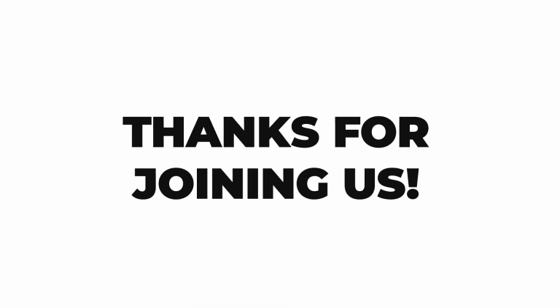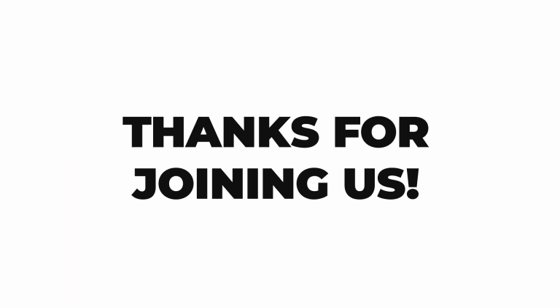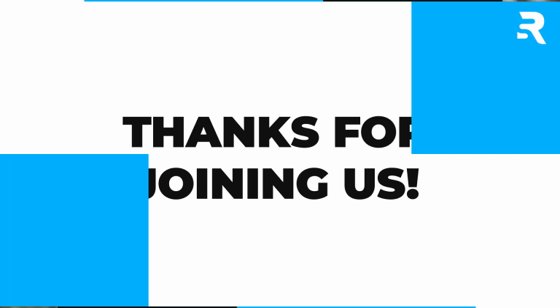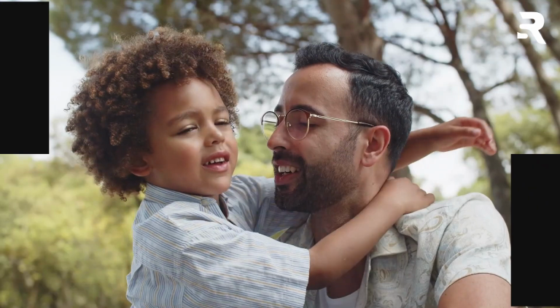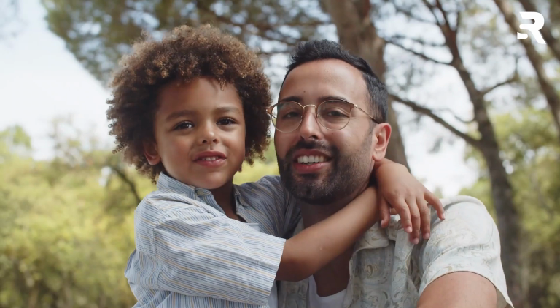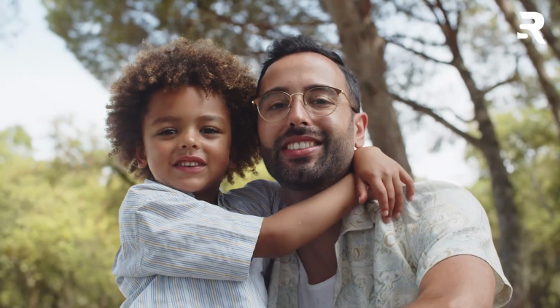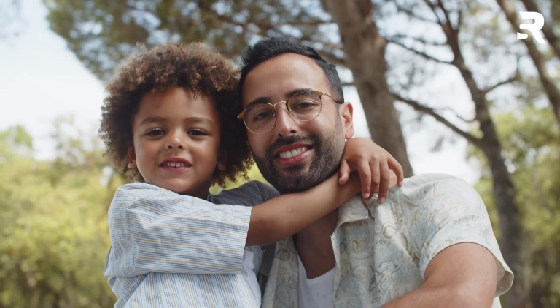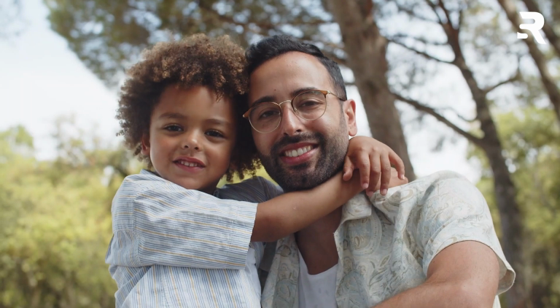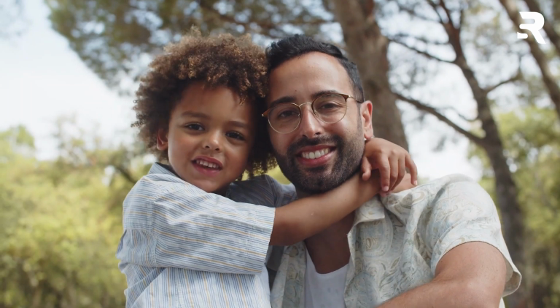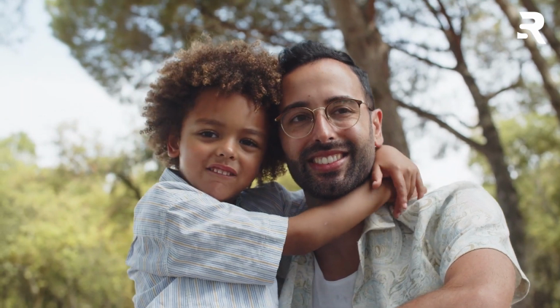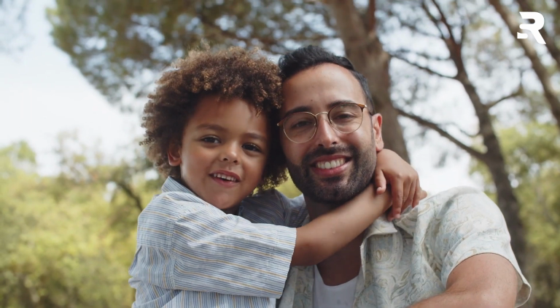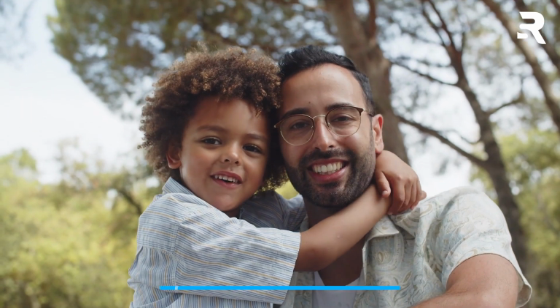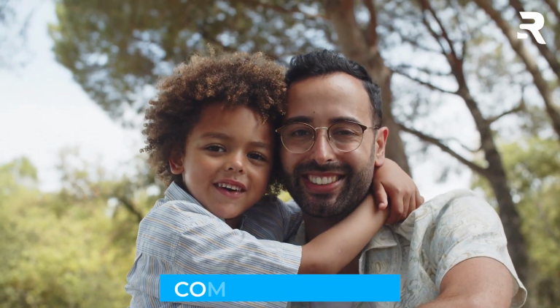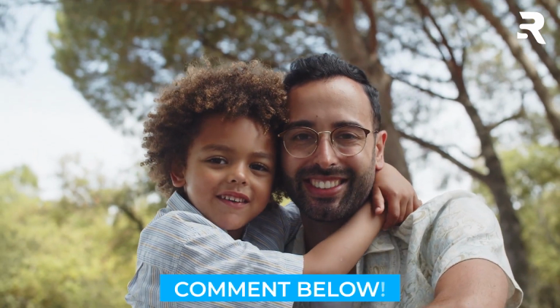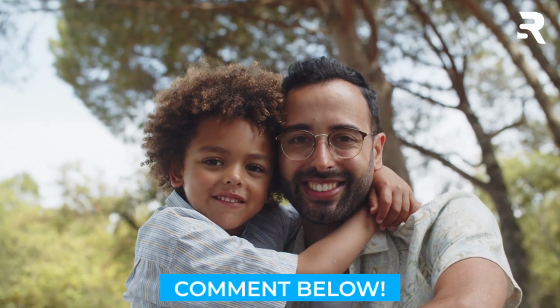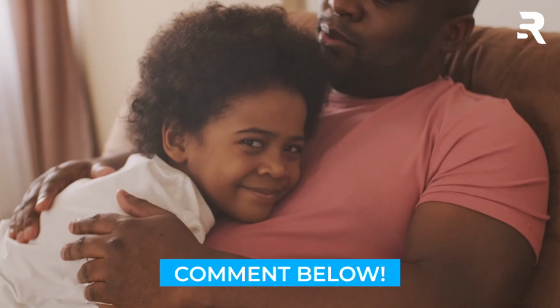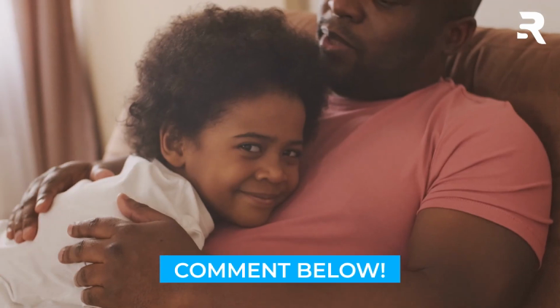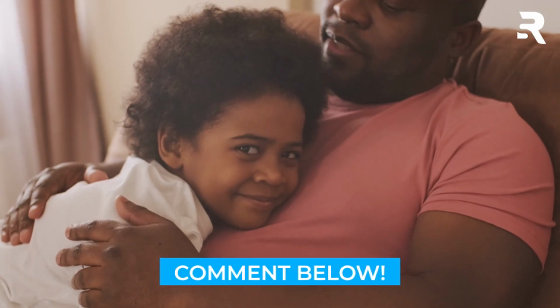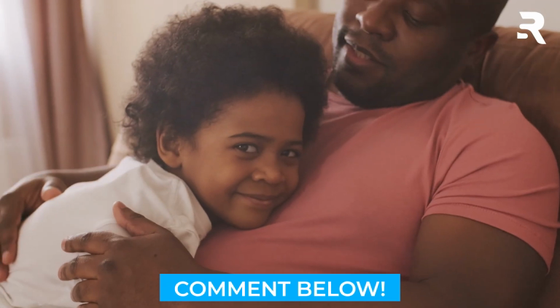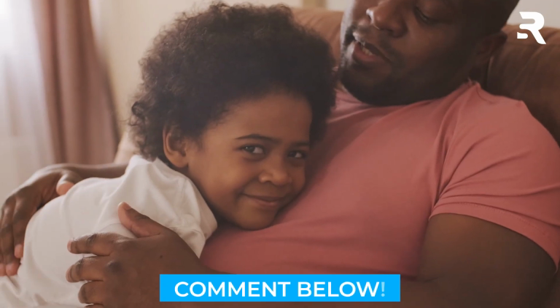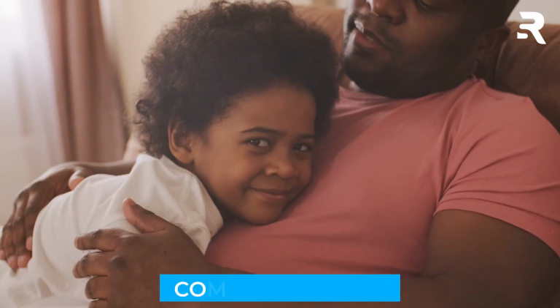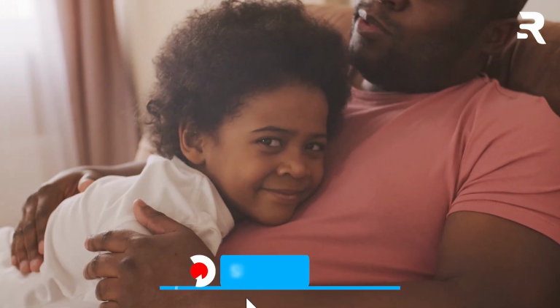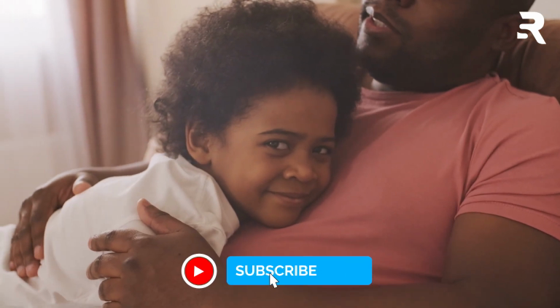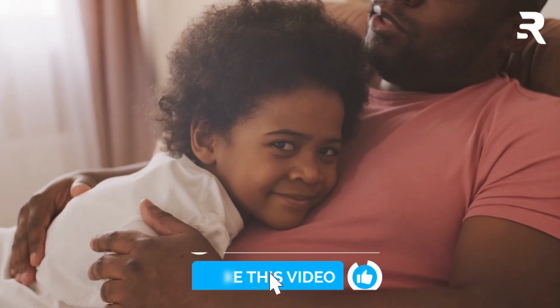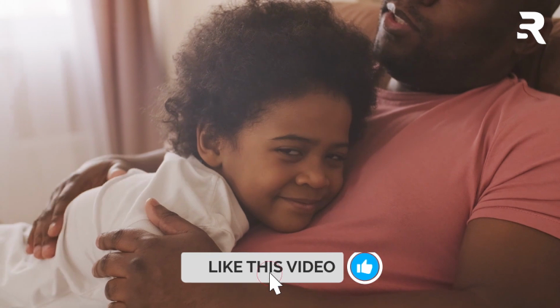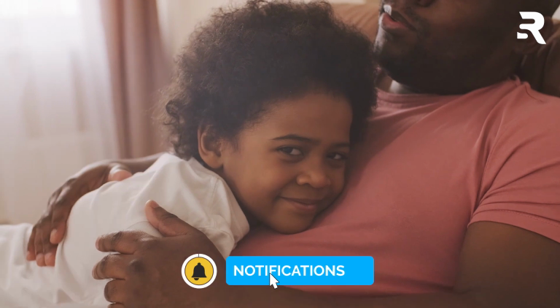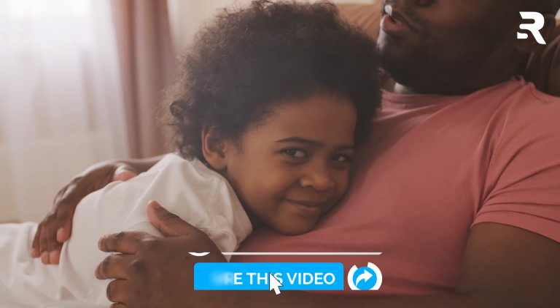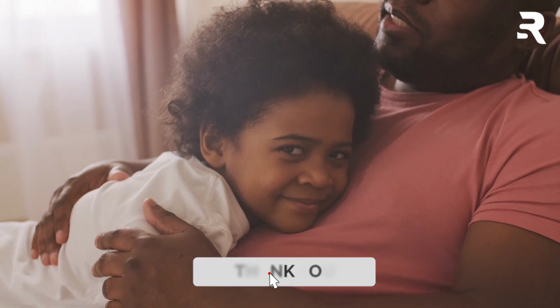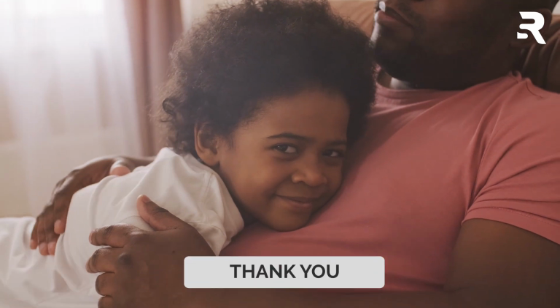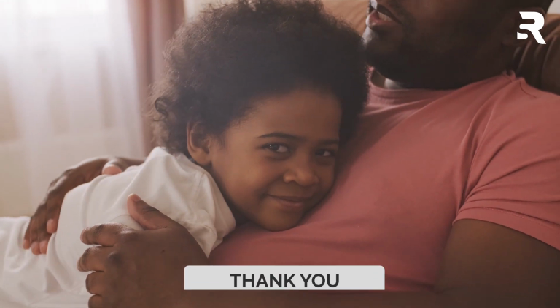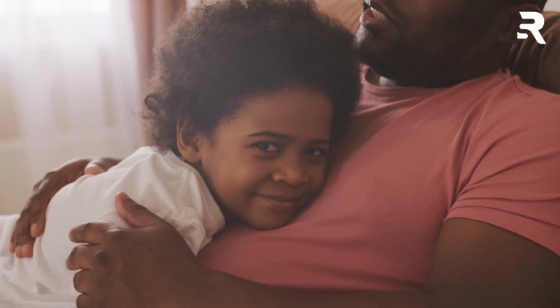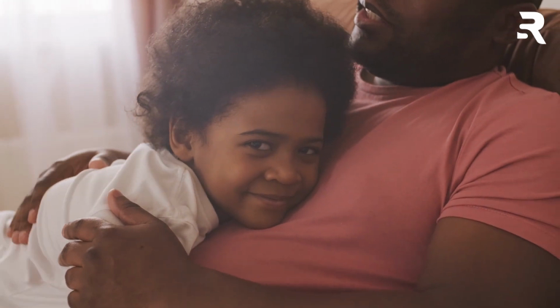Thanks for joining us on this exploration of the best tech gifts for fathers. Share your favorites in the comments, give us a thumbs up and hit subscribe. Happy gifting!